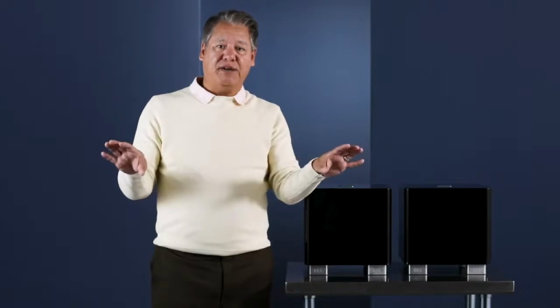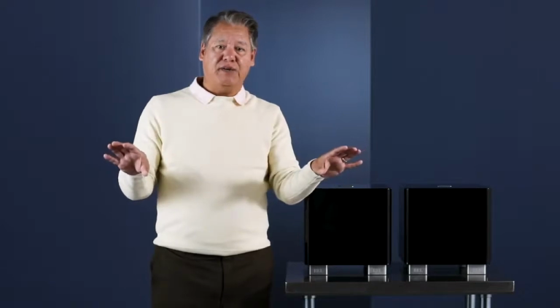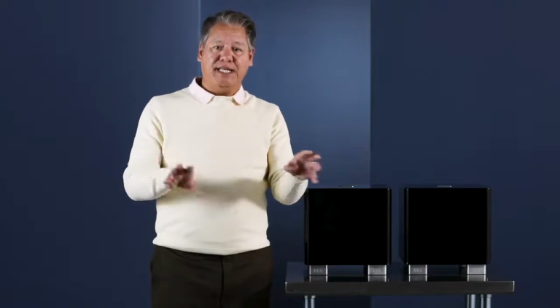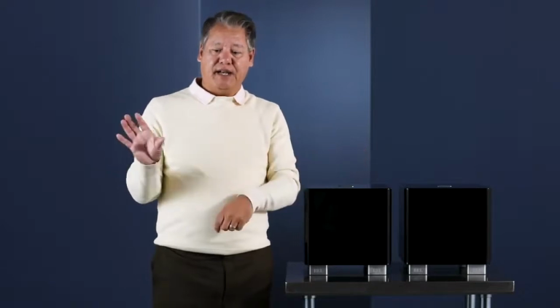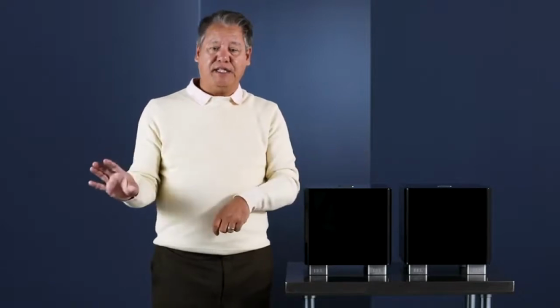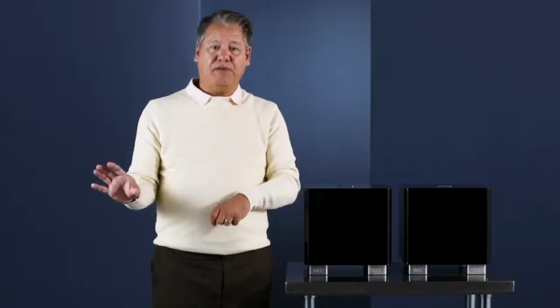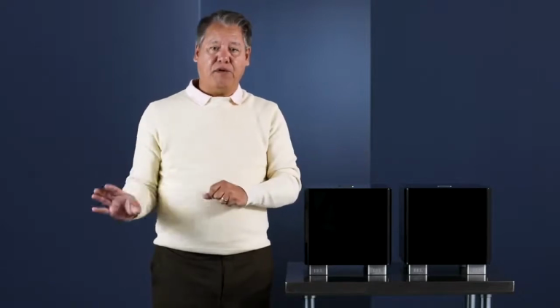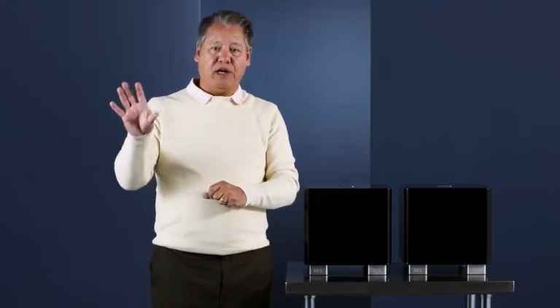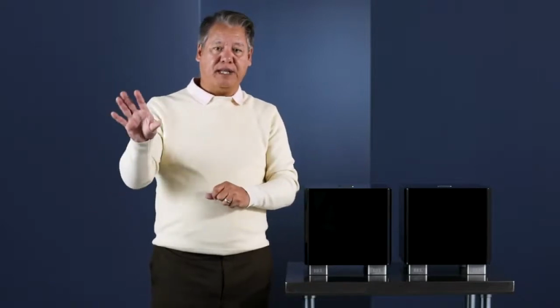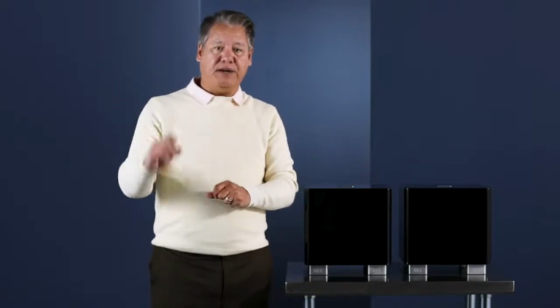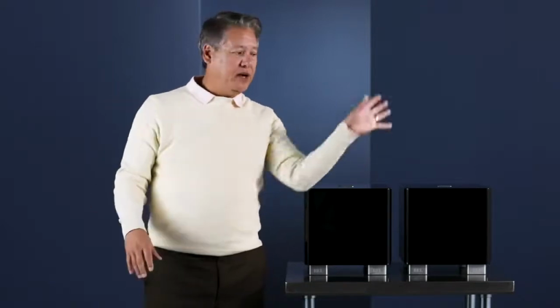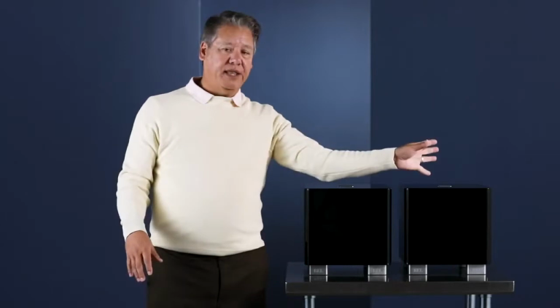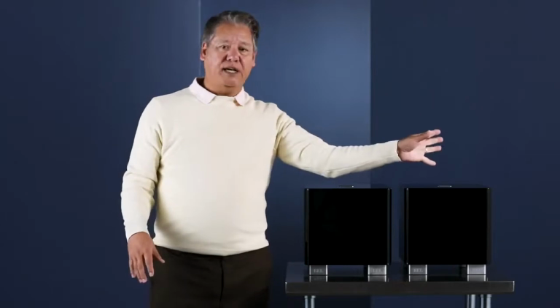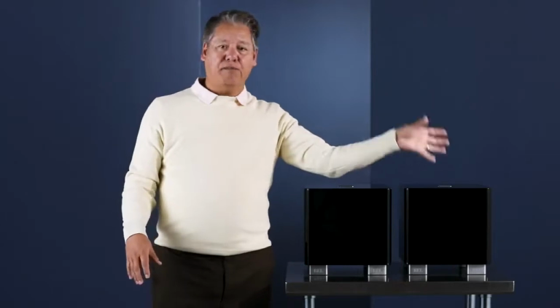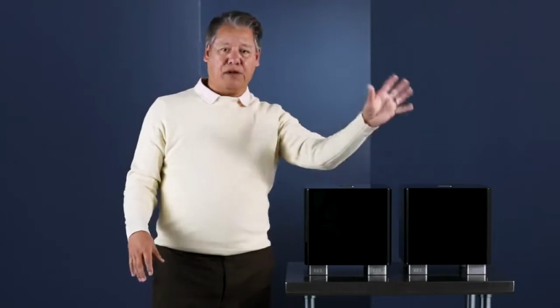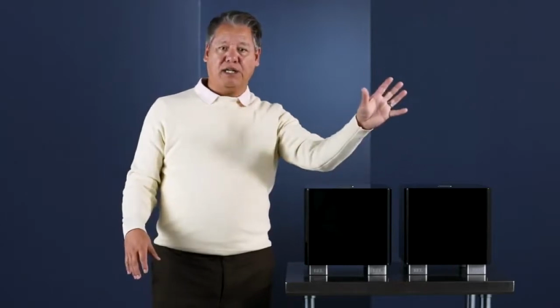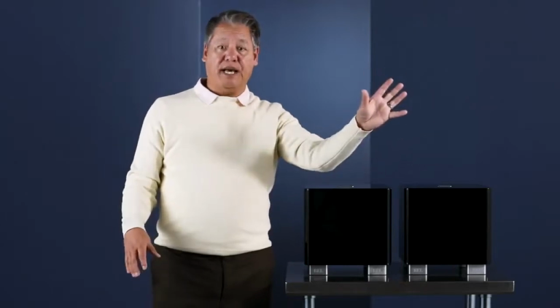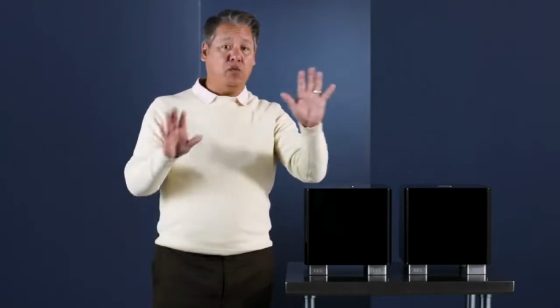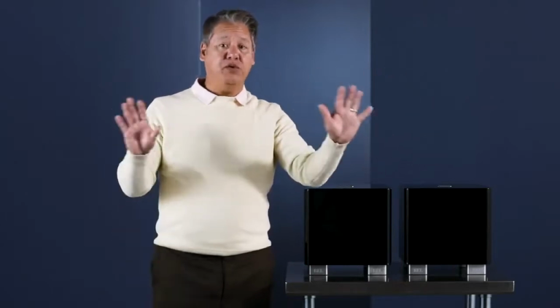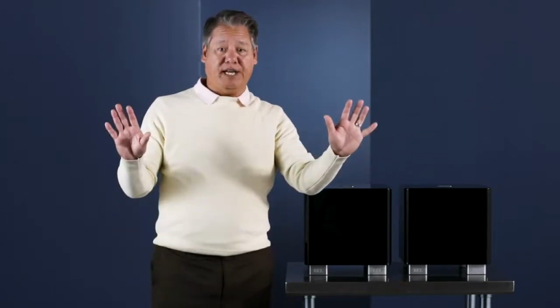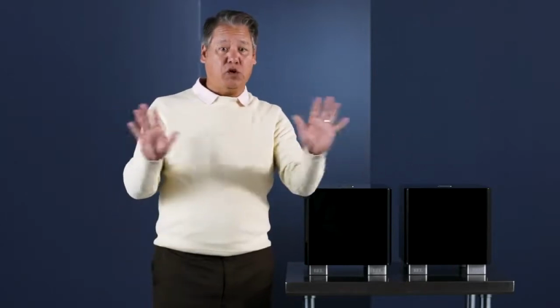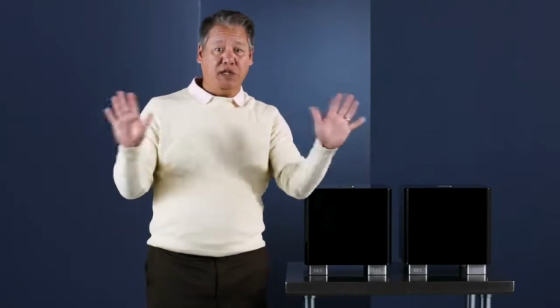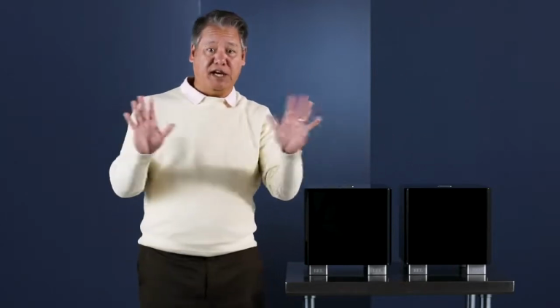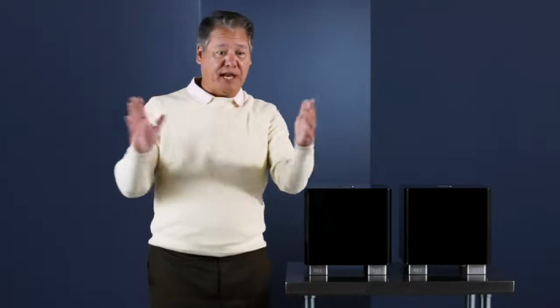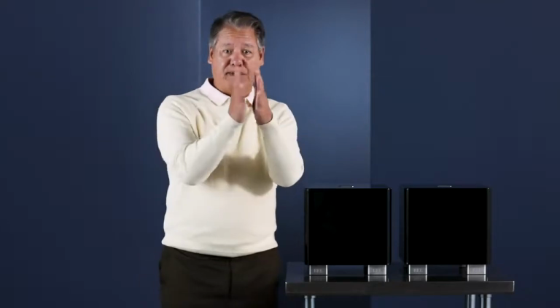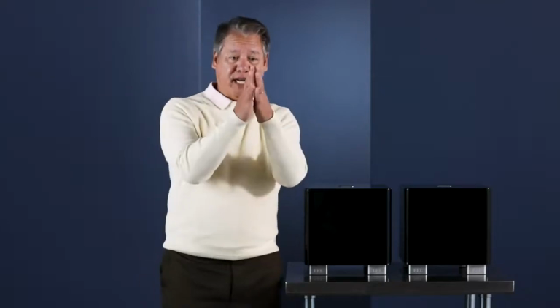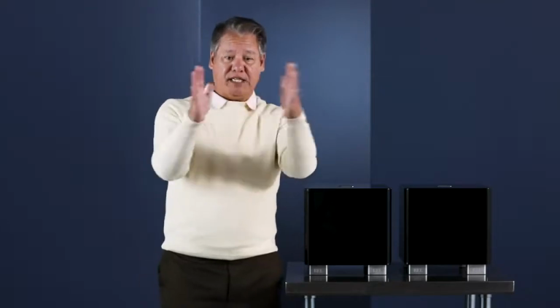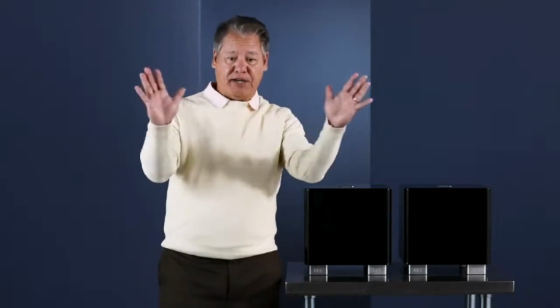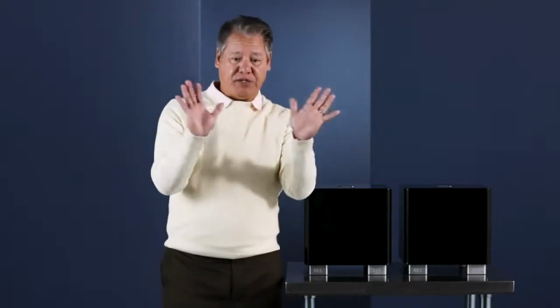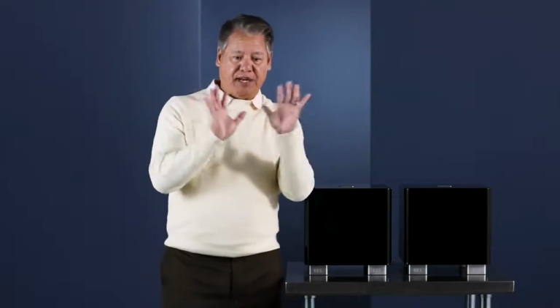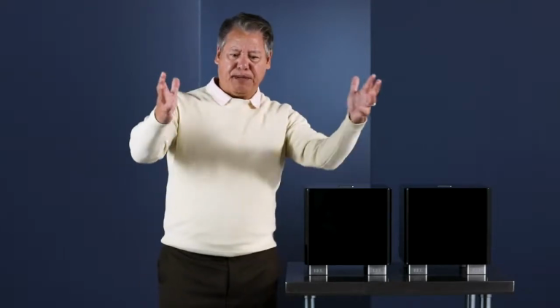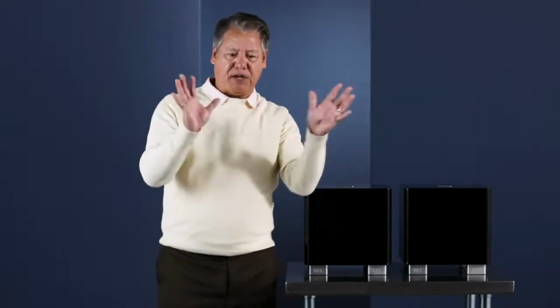What stereo pairs allow you to do is get this subwoofer perfectly locked up to that speaker, and that subwoofer perfectly locked up to the other. When you do that, the coolest thing on earth happens.